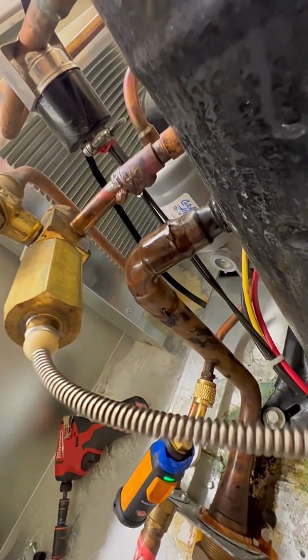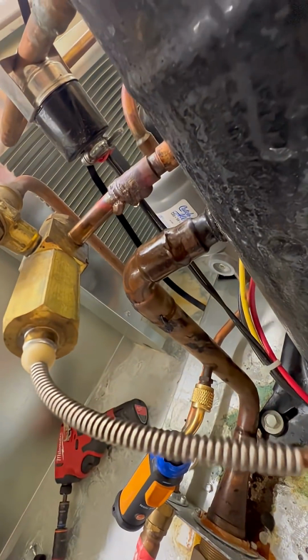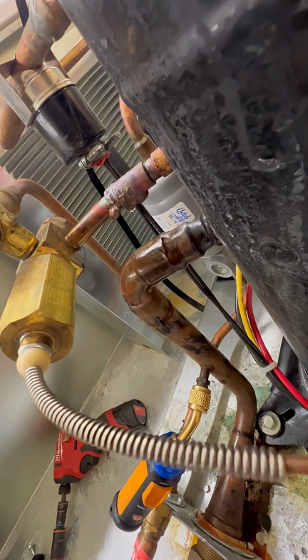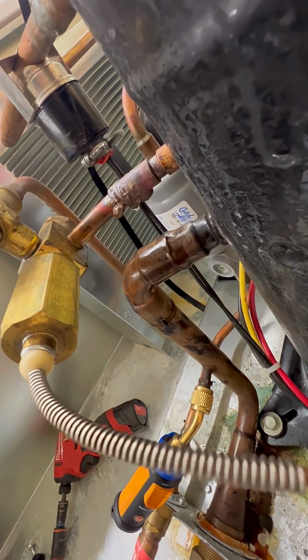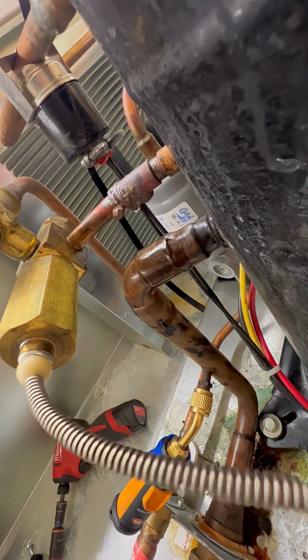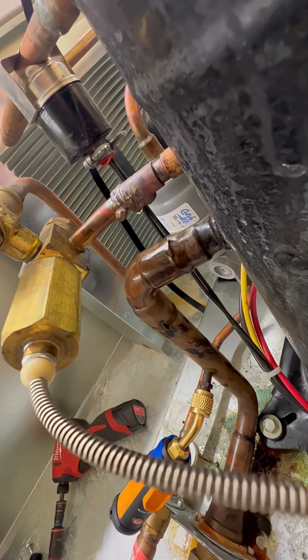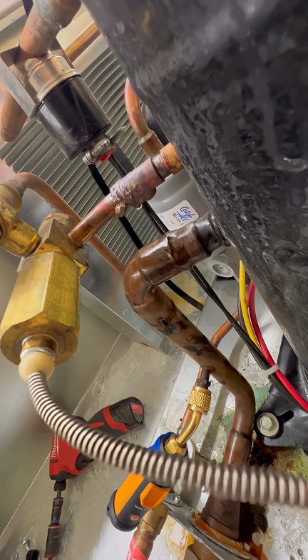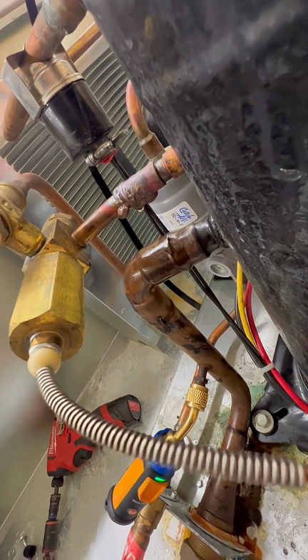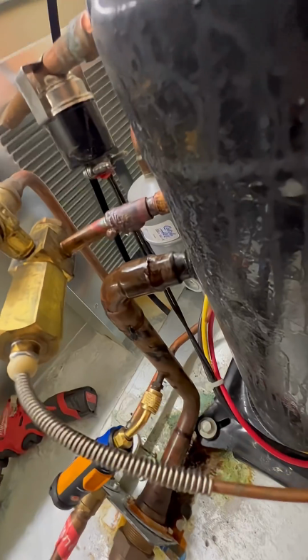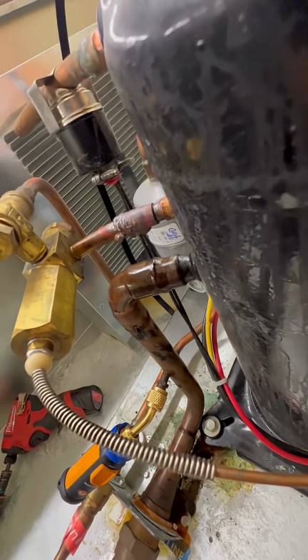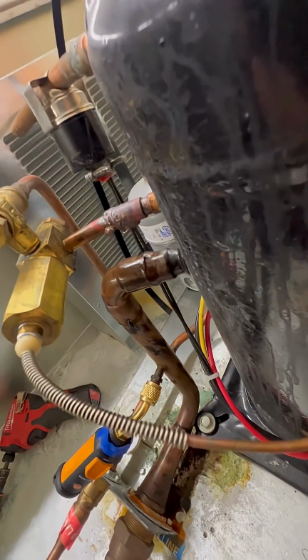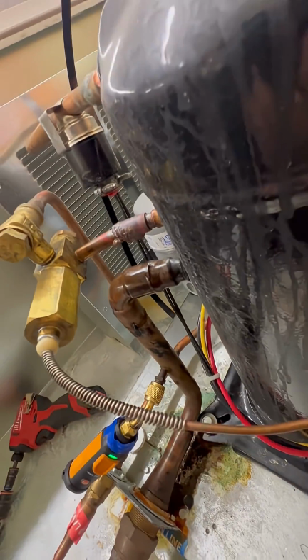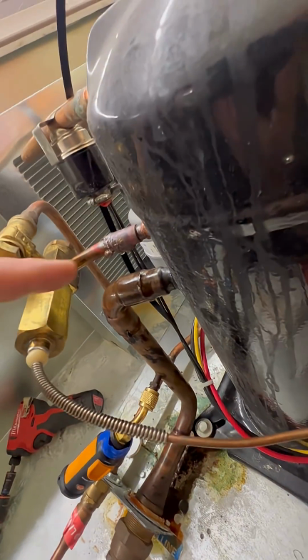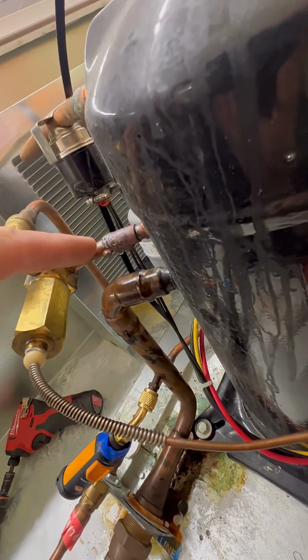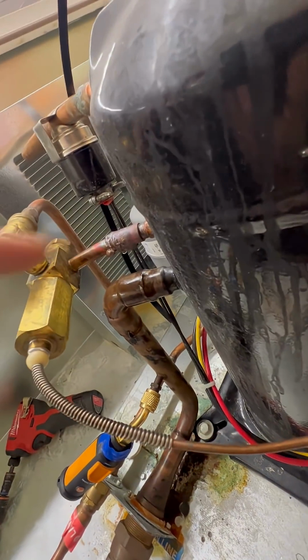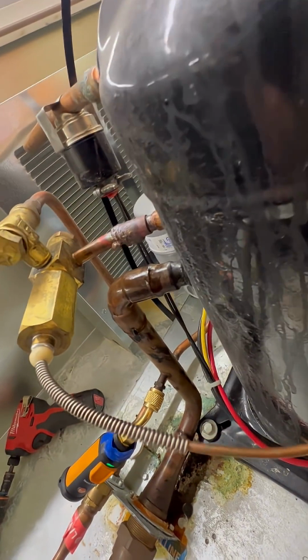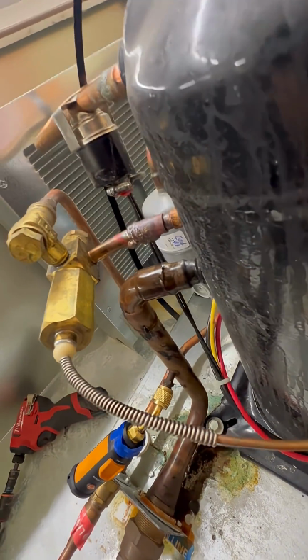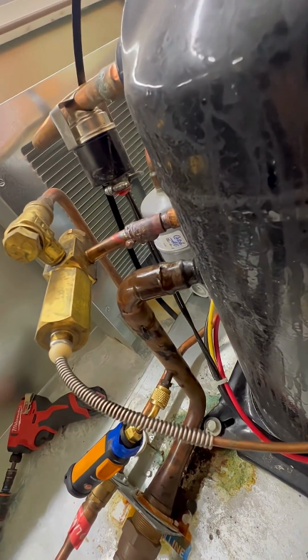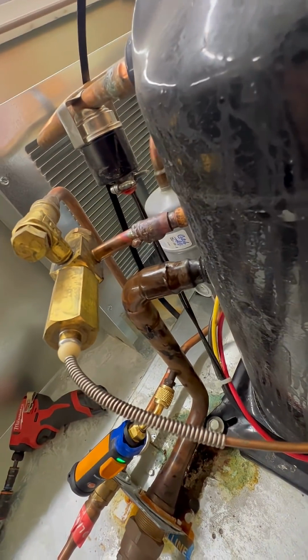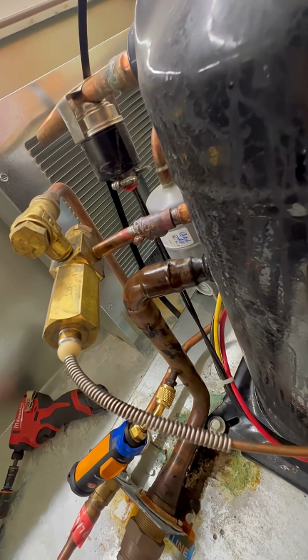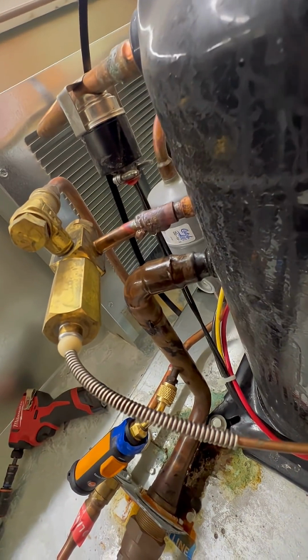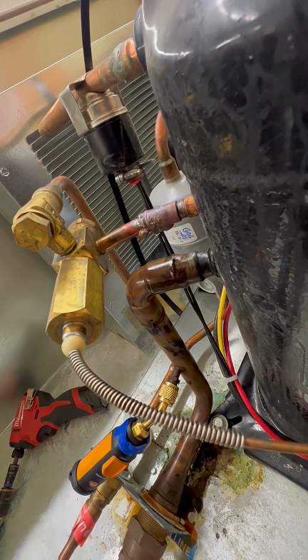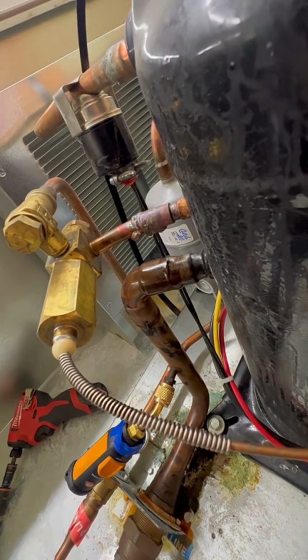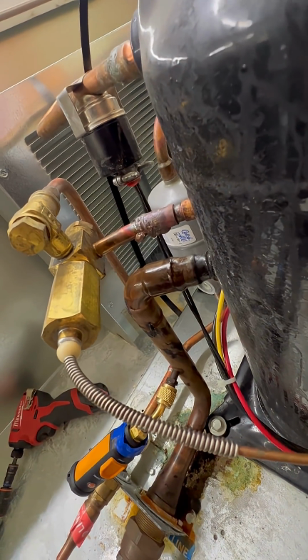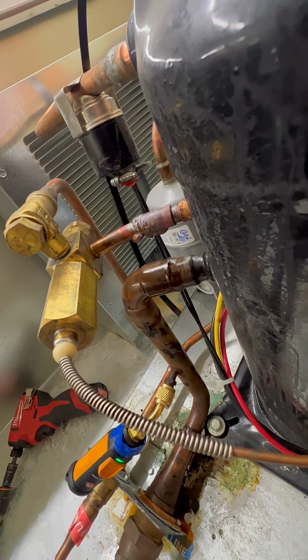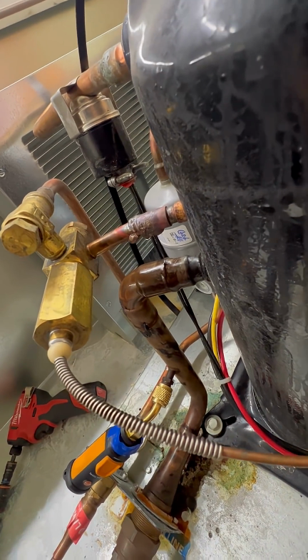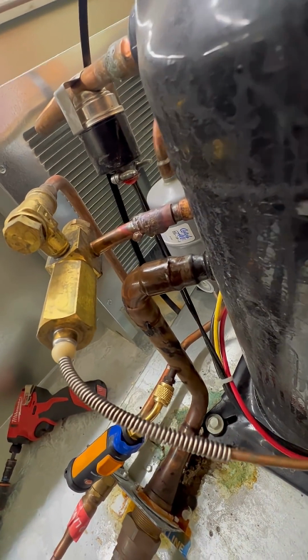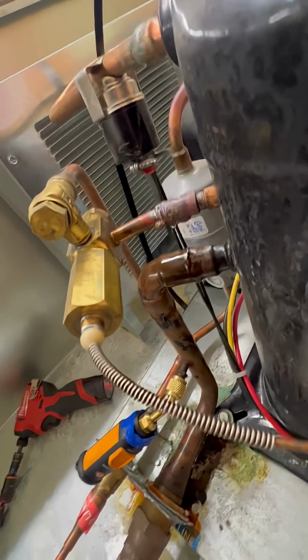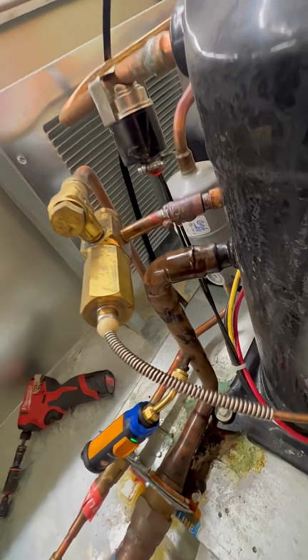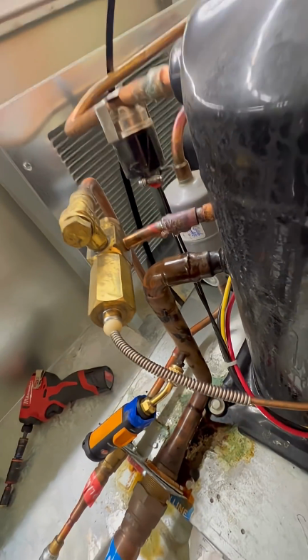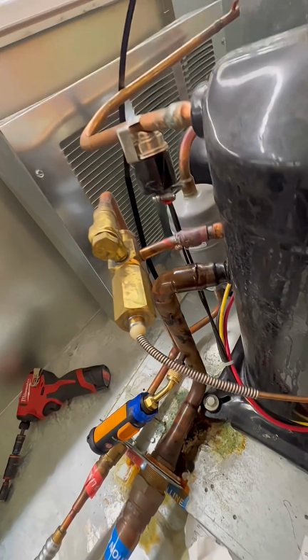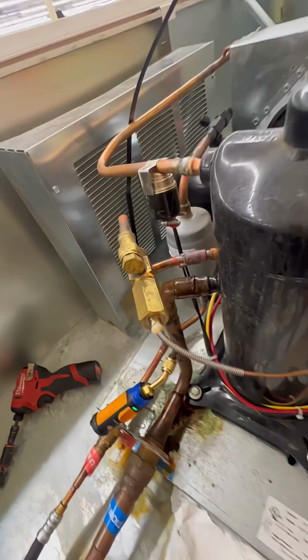This is a very obvious leak spot here. The thing we have to look at is if this is the only leak and we can just fix it right now, pressurize it, test it, and move on from there.